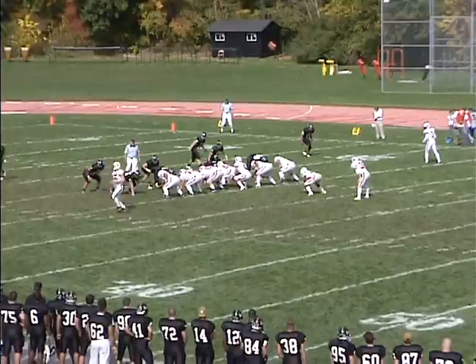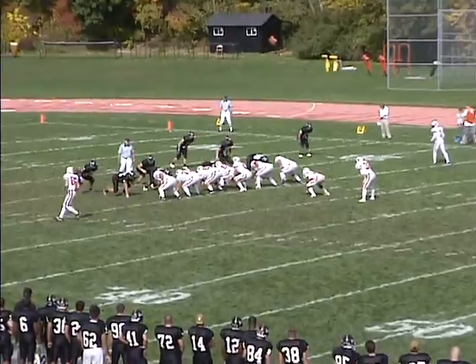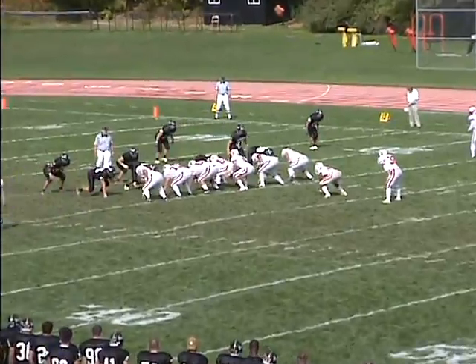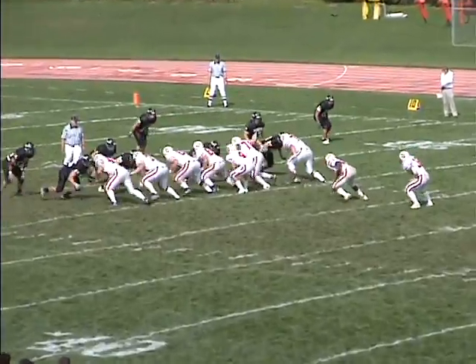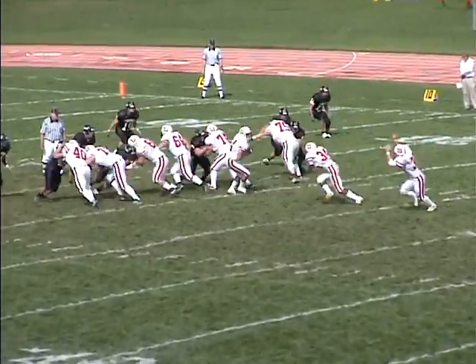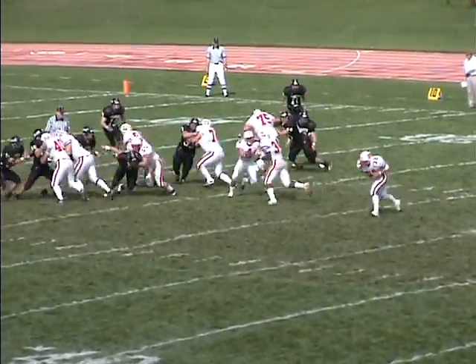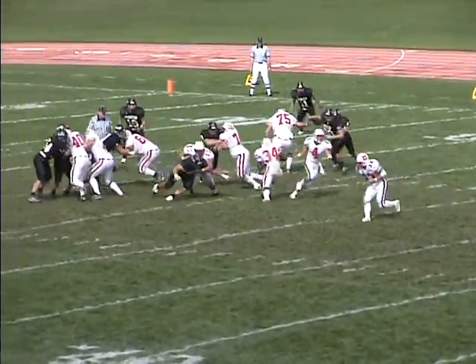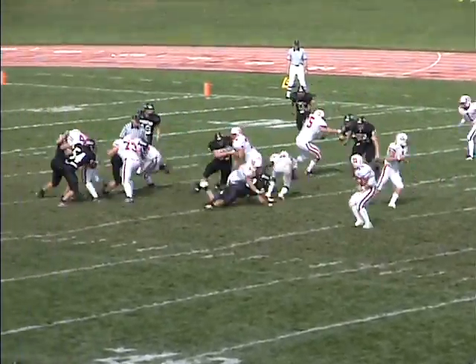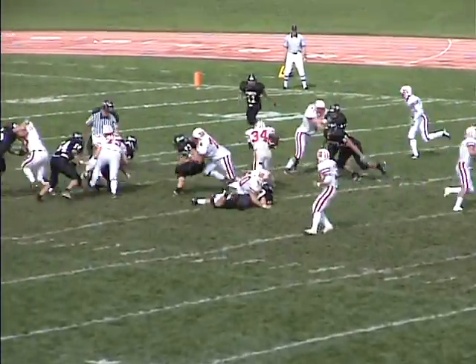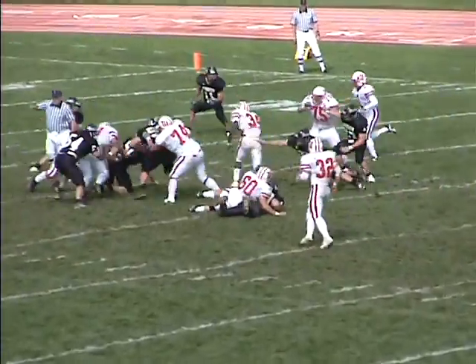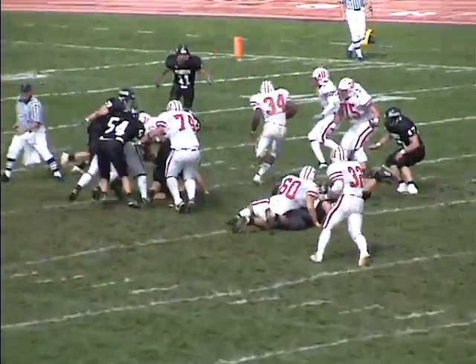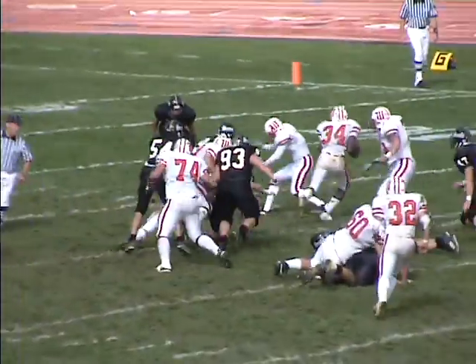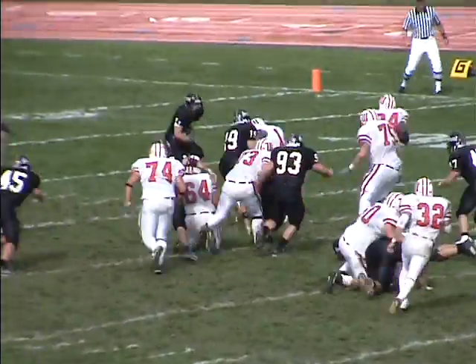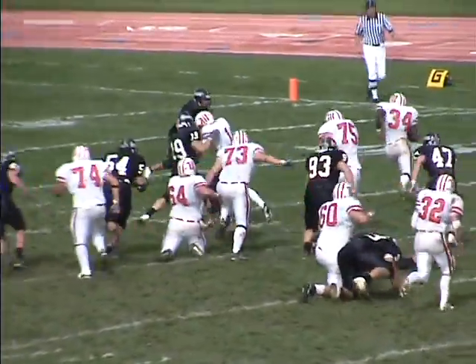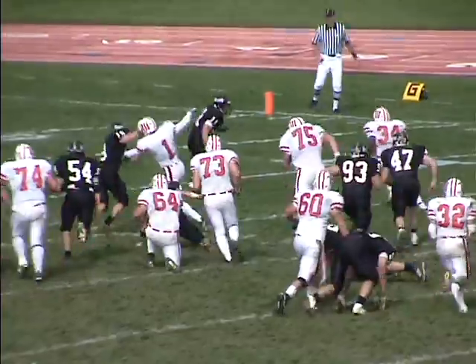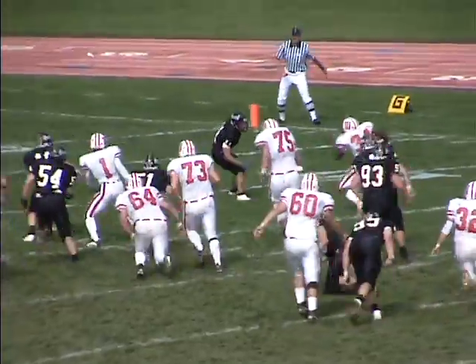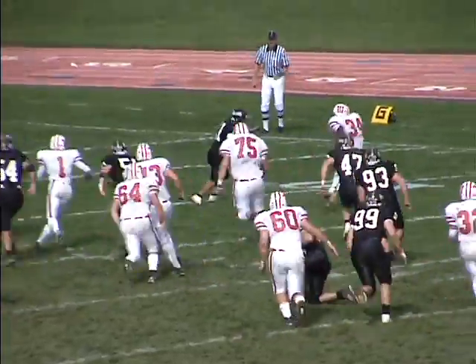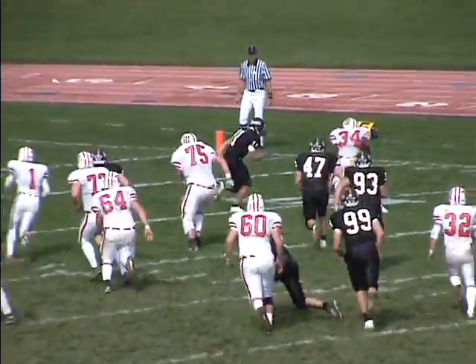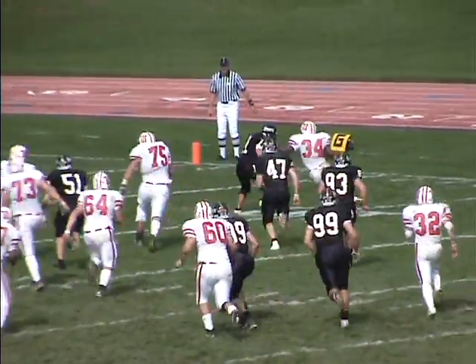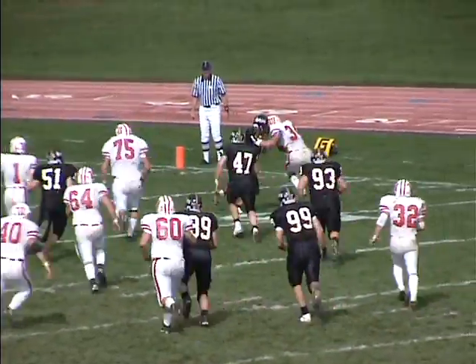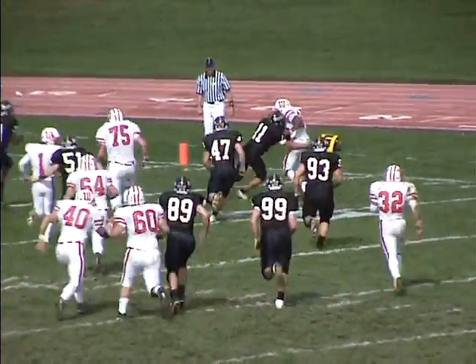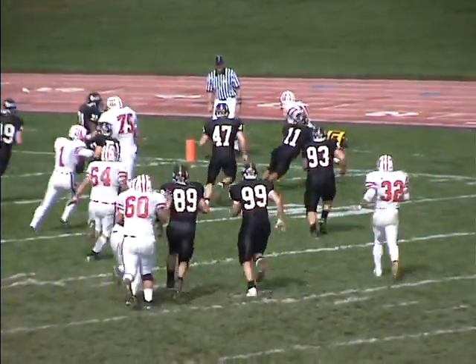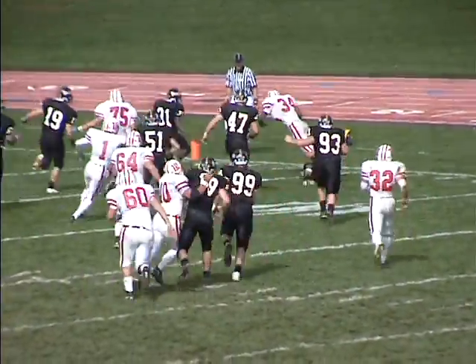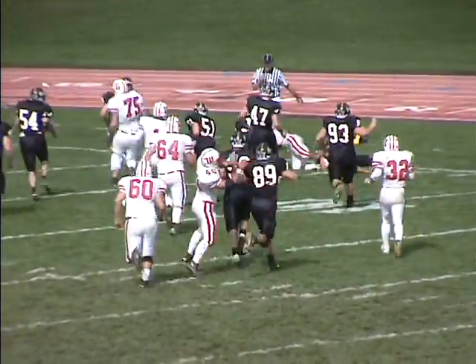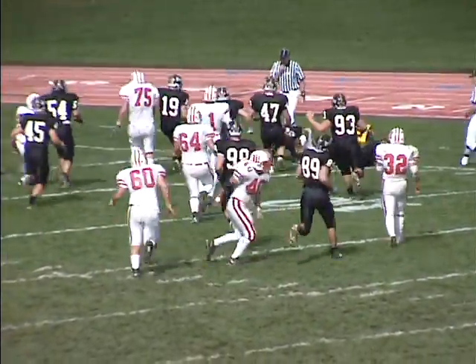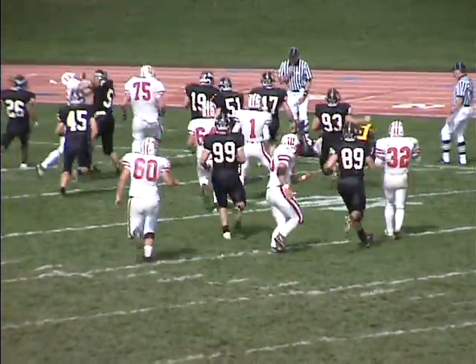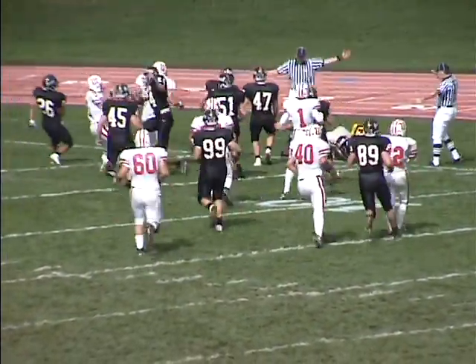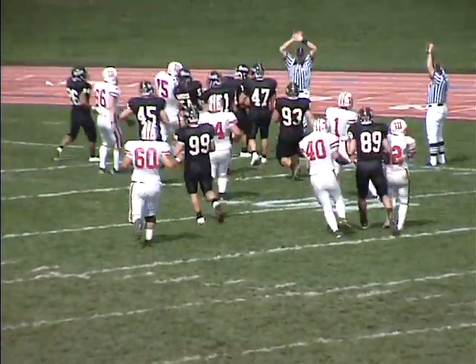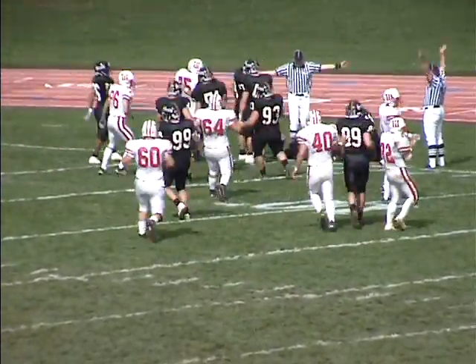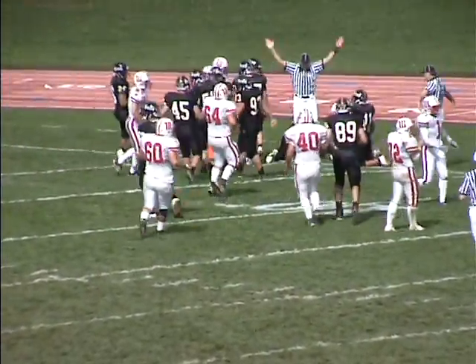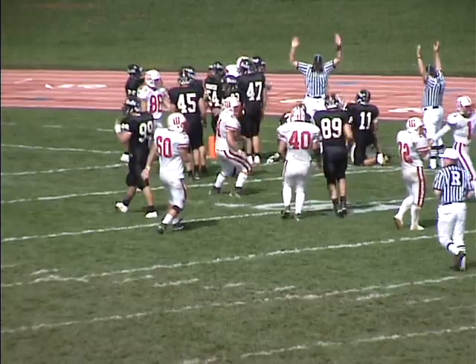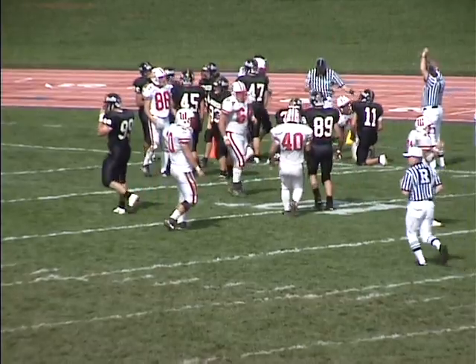McCoy comes in motion across the set, and the handoff this time to the fullback. Hampshire makes a move at the 15, he's down to the 10, fighting inside the 5, and he's going to be dropped around the 3-yard line.